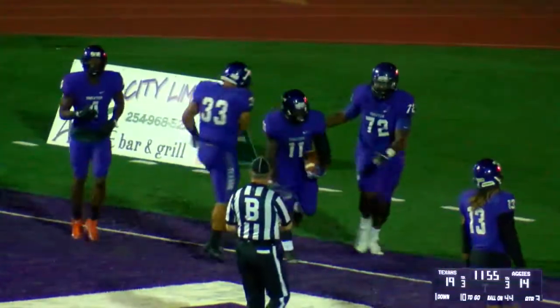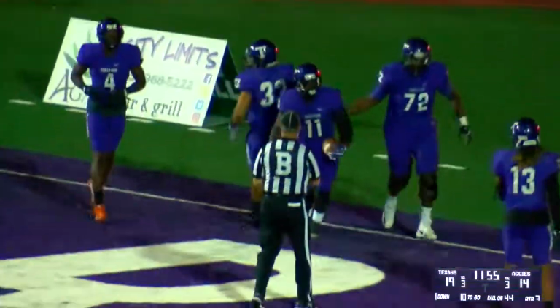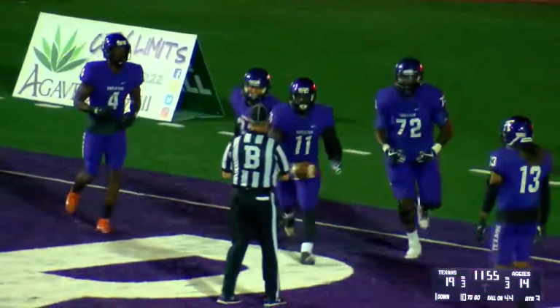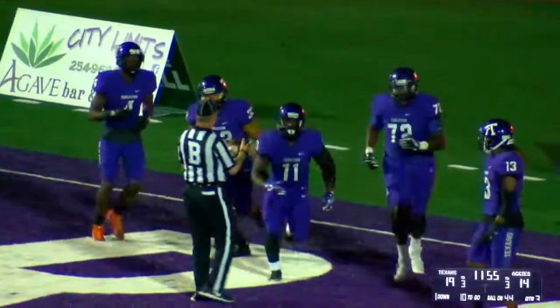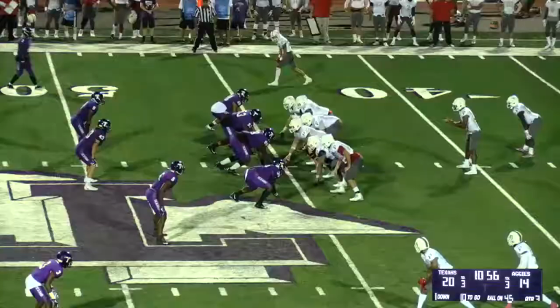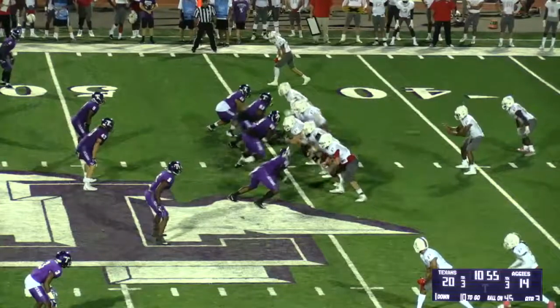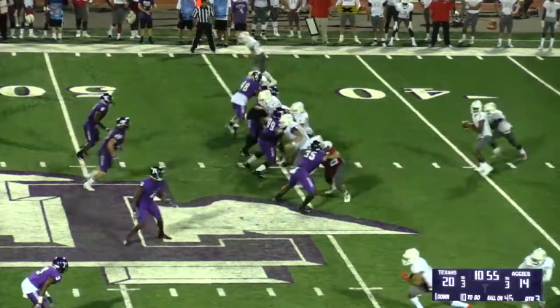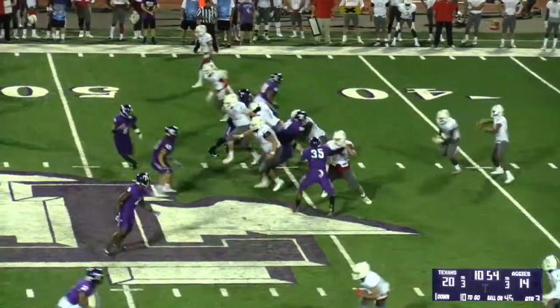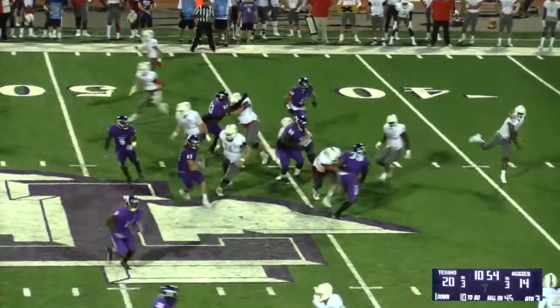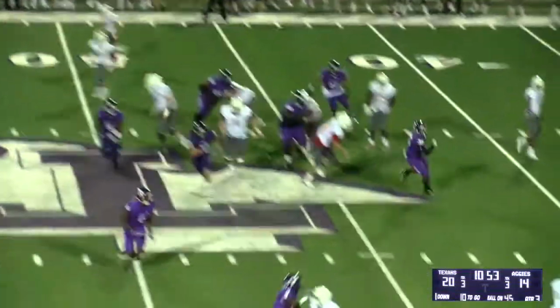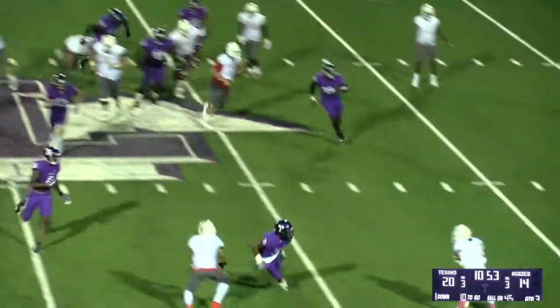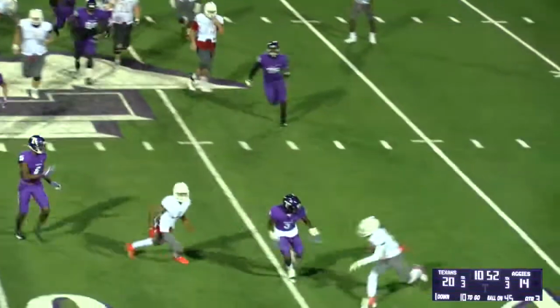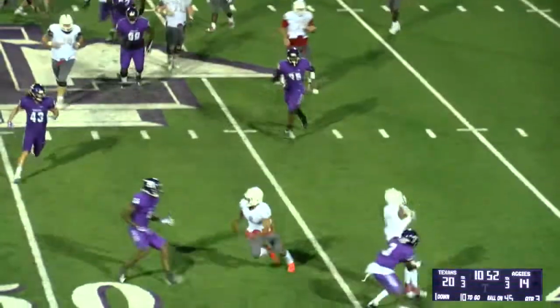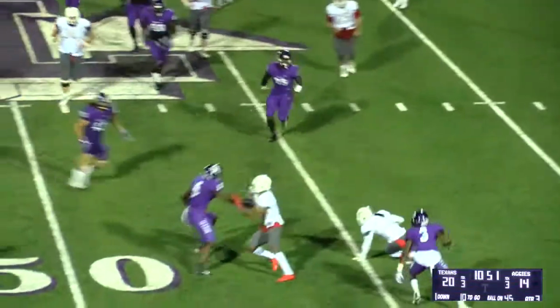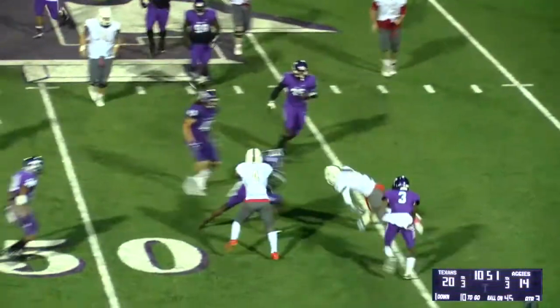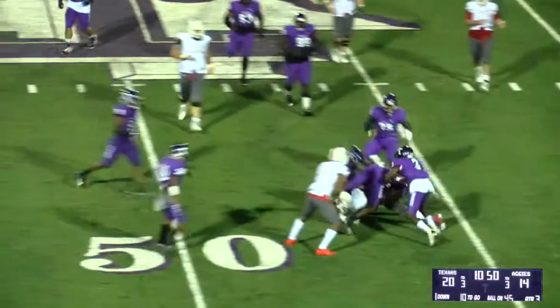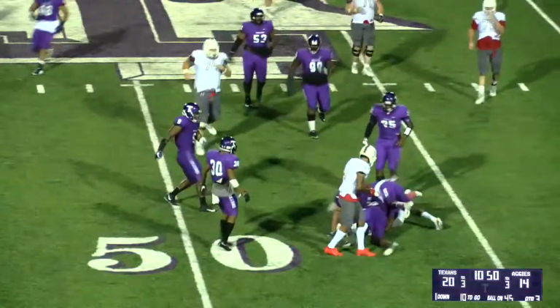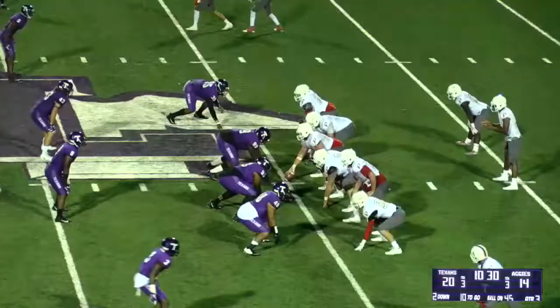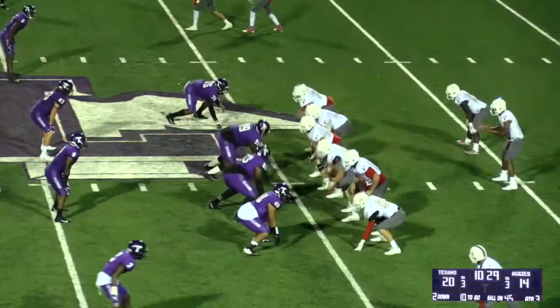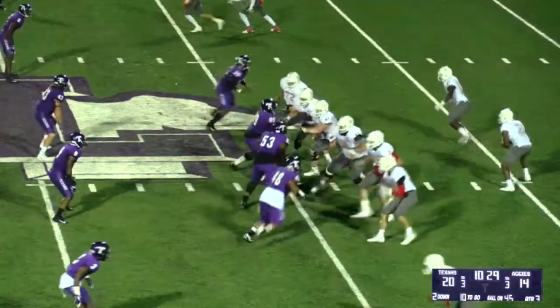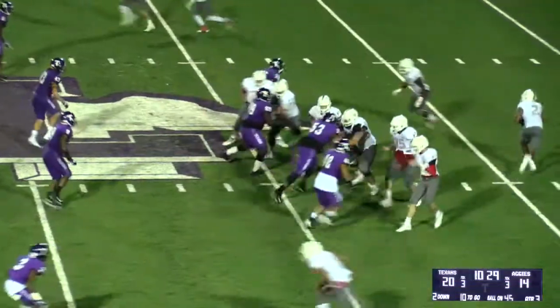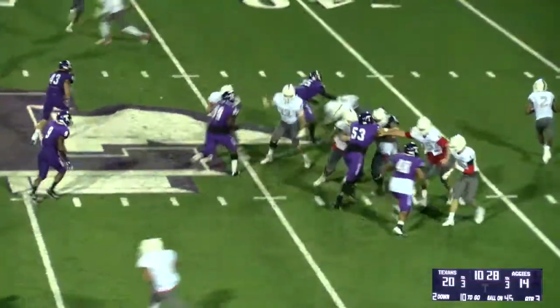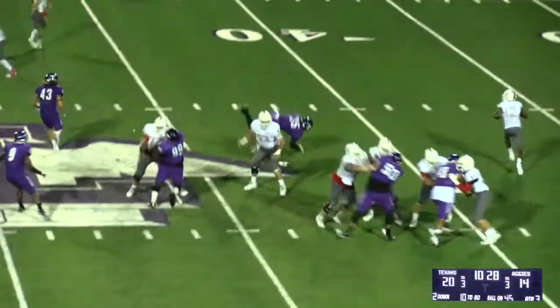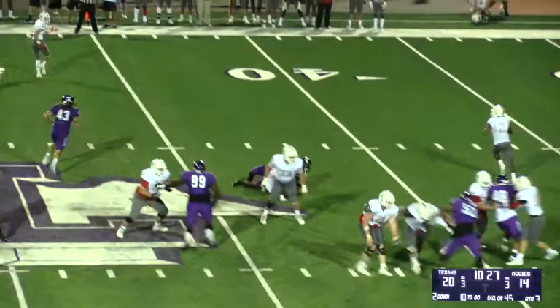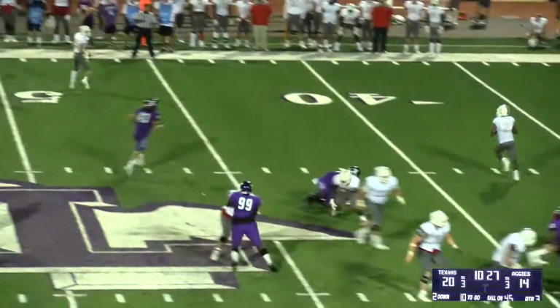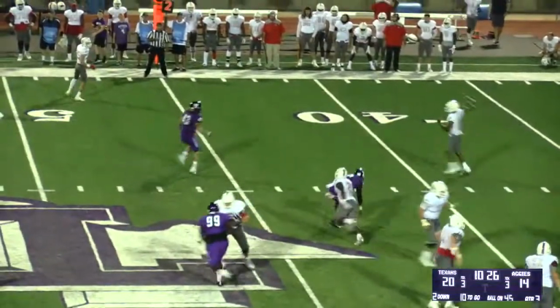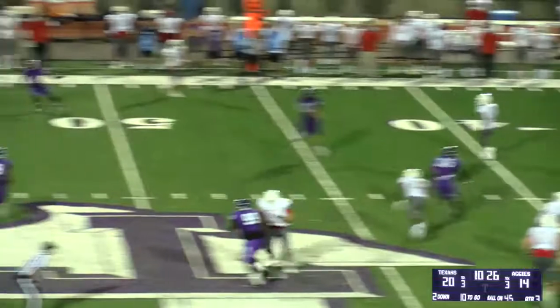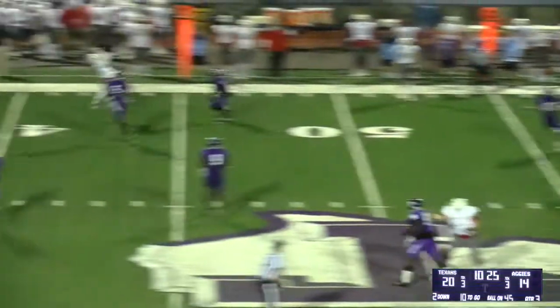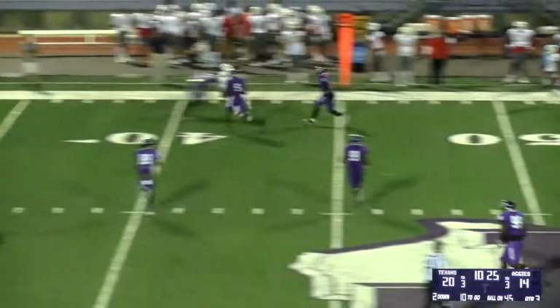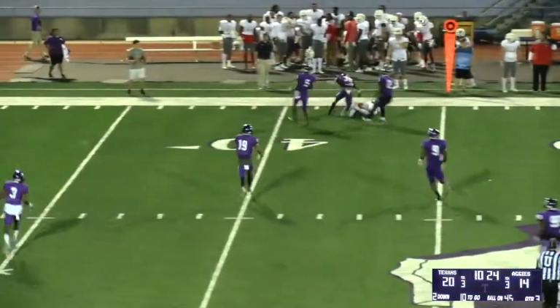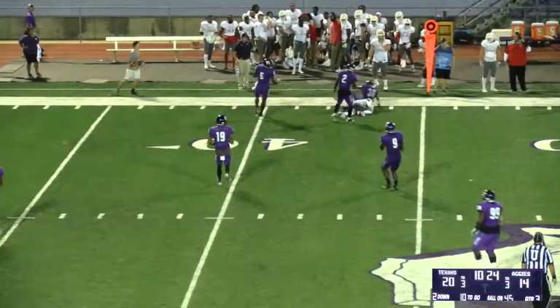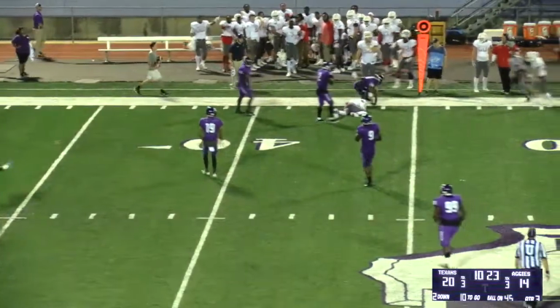Tarleton Texans fire that kick. First down and 10 from the 45. Get a pass out to the left — that's going to be complete and good. Right now stacked, Baker in the backfield, sprint out right, looking for the corner route — and they'll find it.